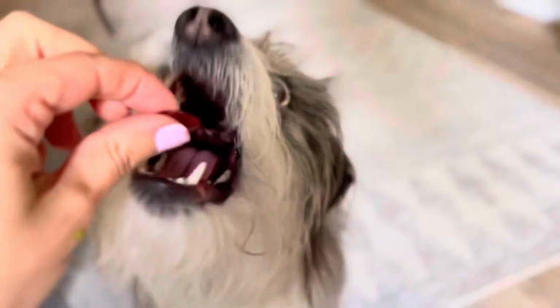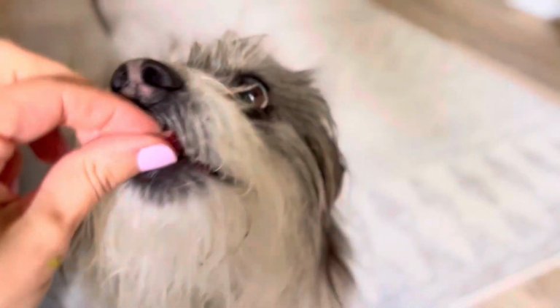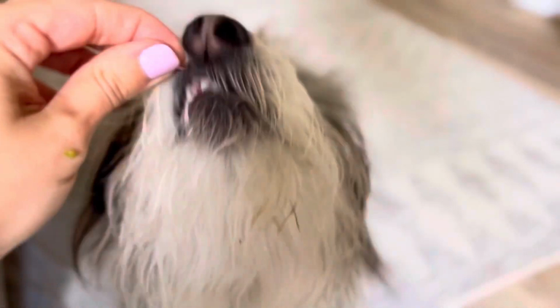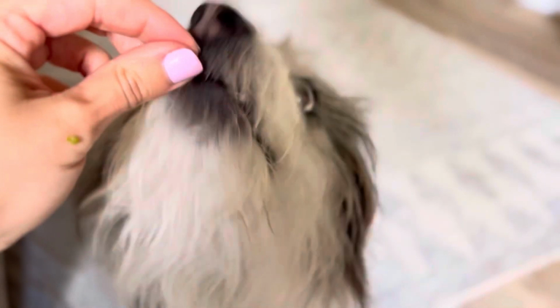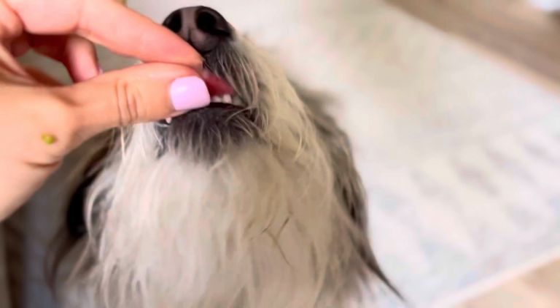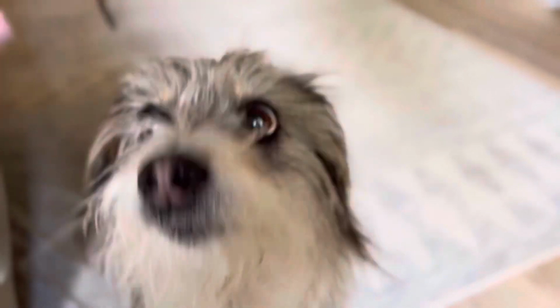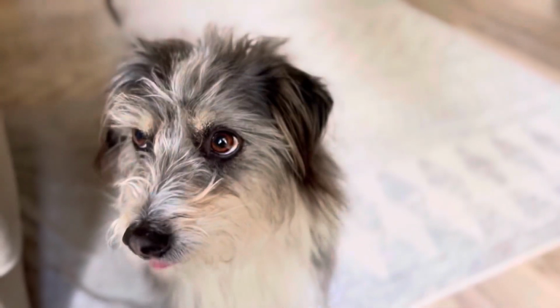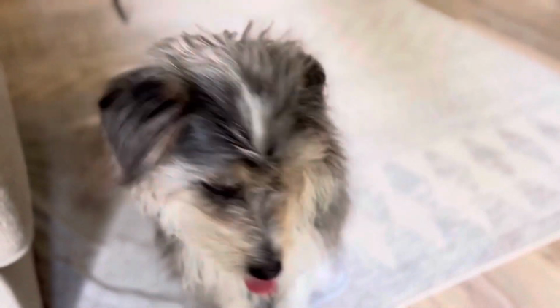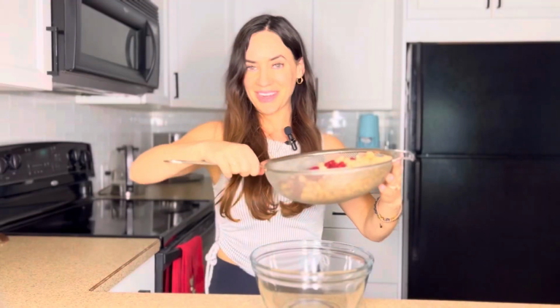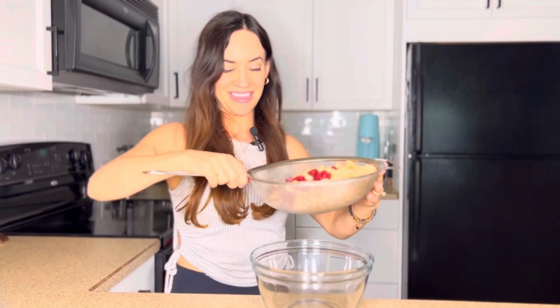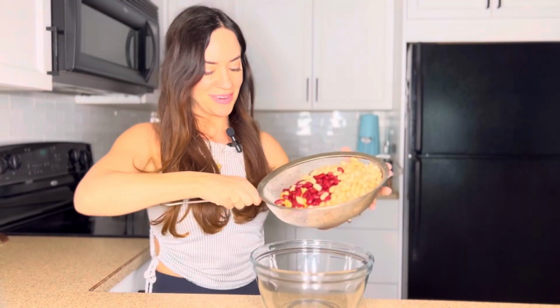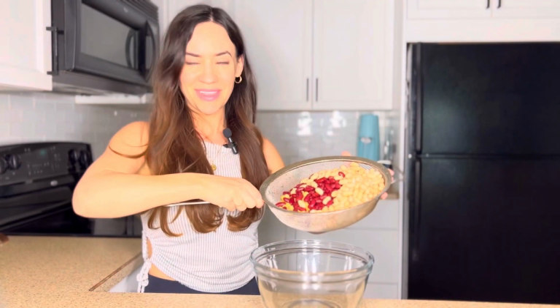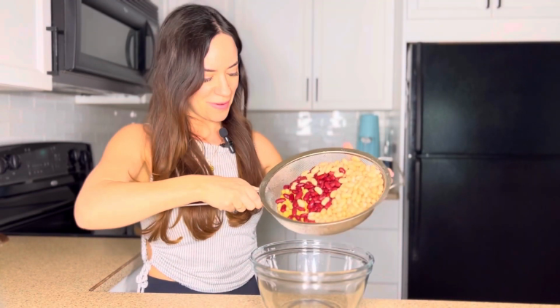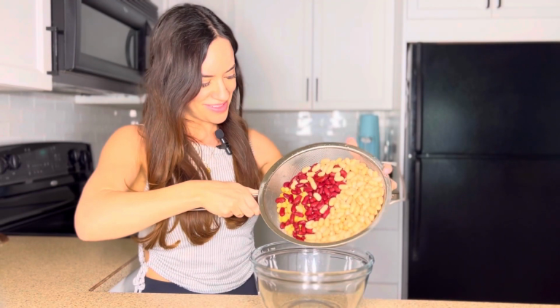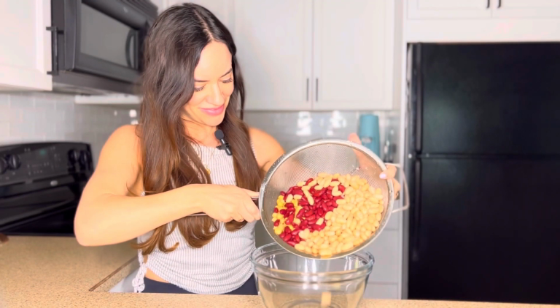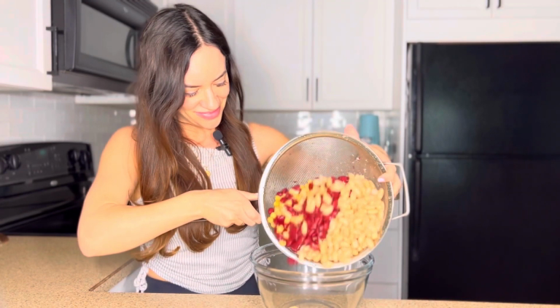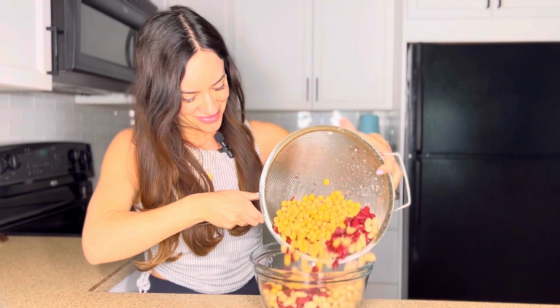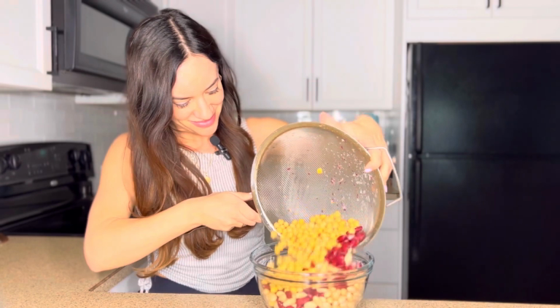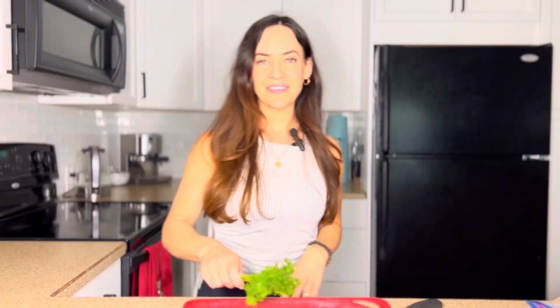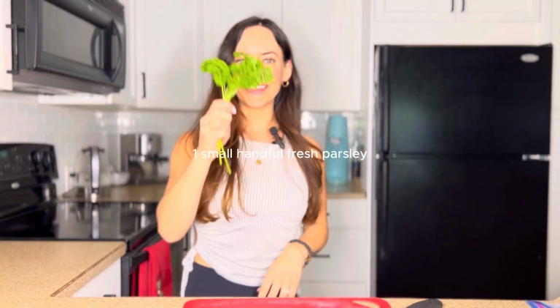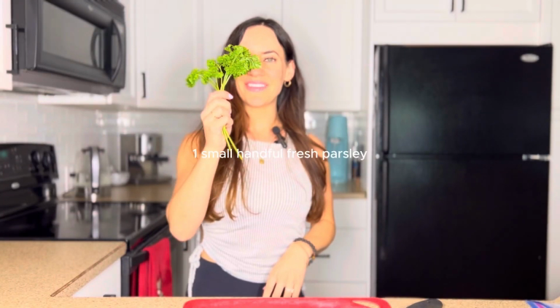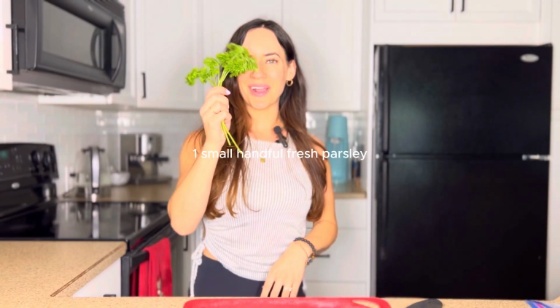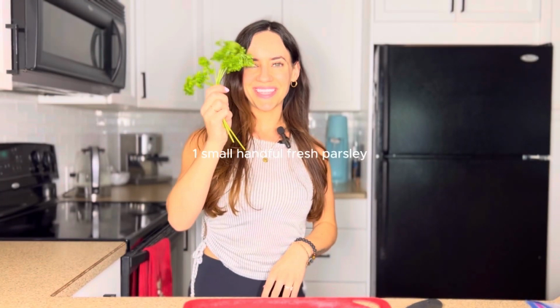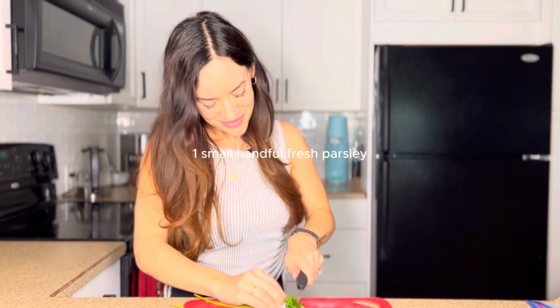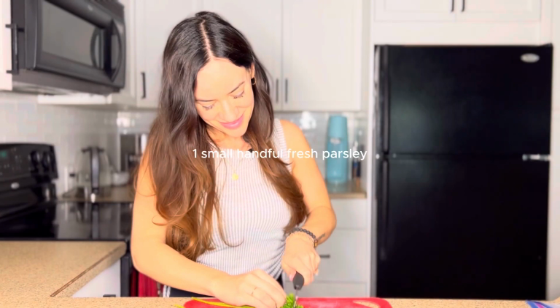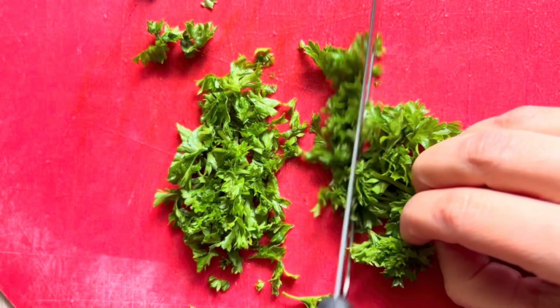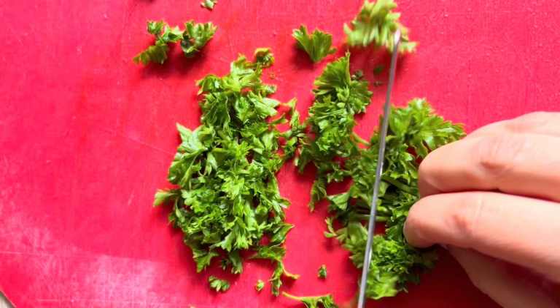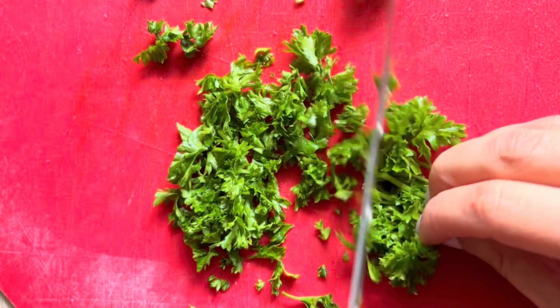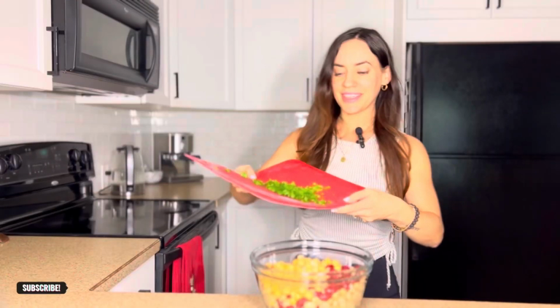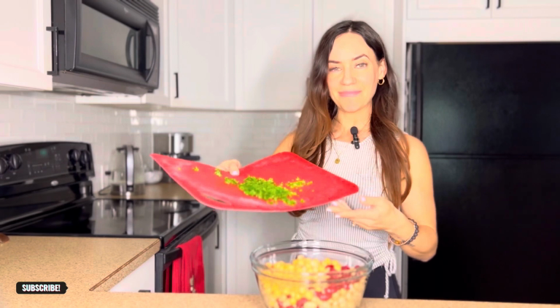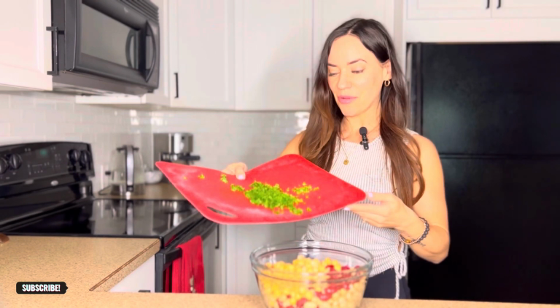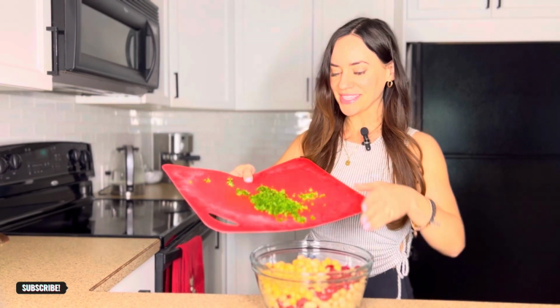And one kidney bean for a good girl — she loves them. You're going to add the beans right into a mixing bowl. I've got a good little handful of parsley. I'm just going to finely dice that up and add in my chopped parsley.